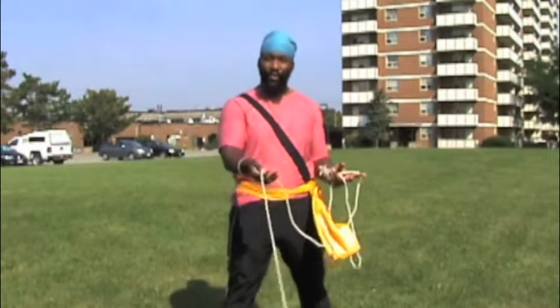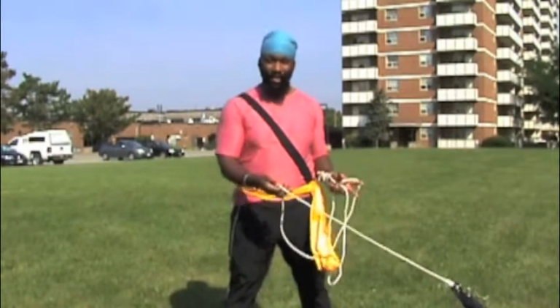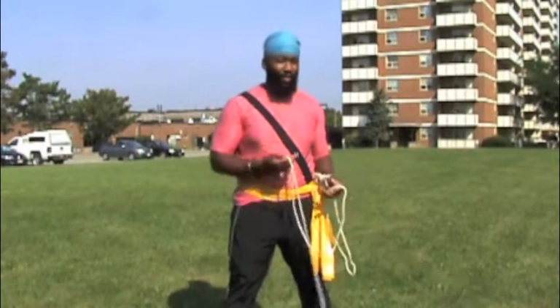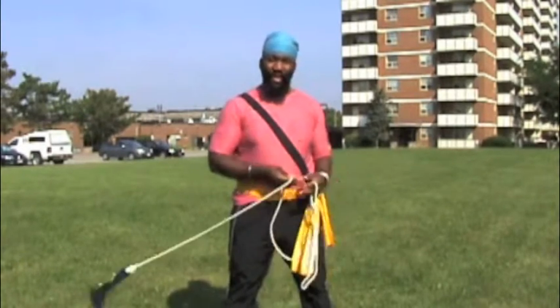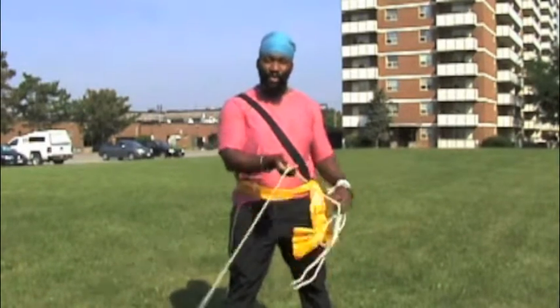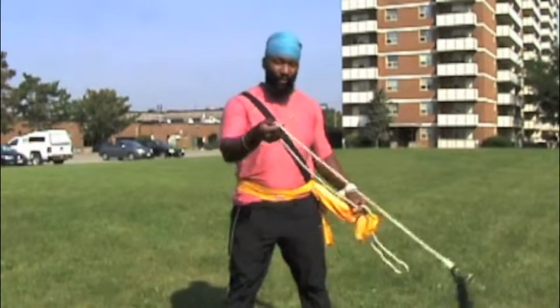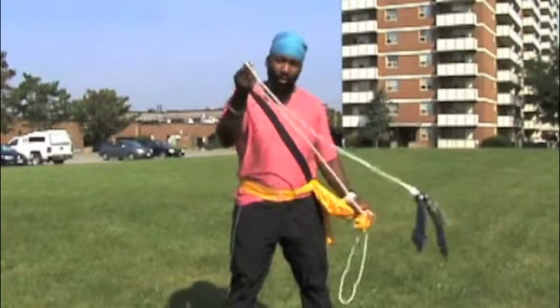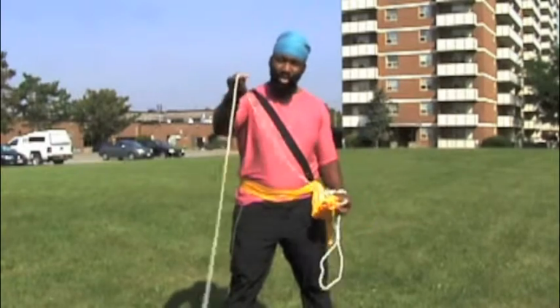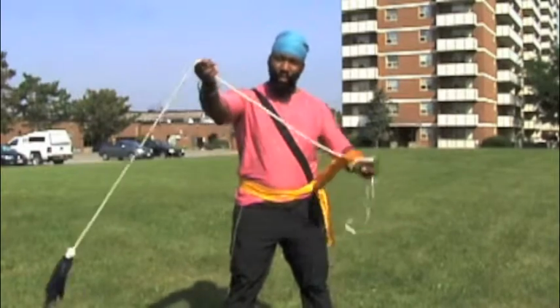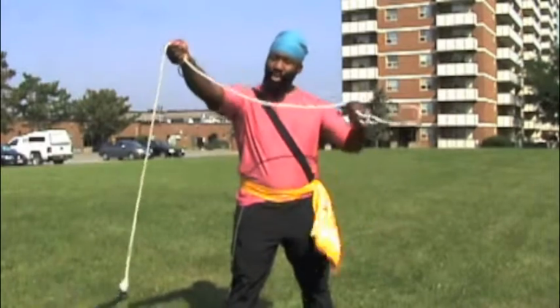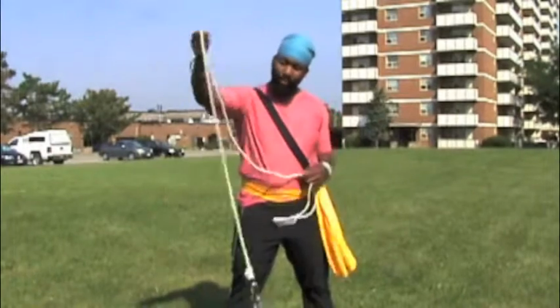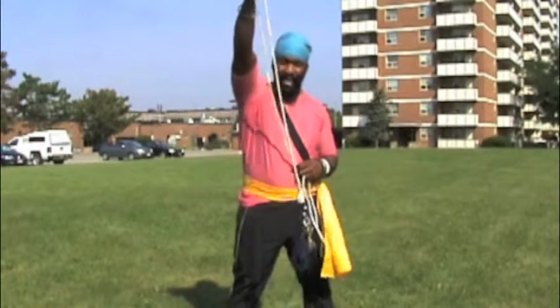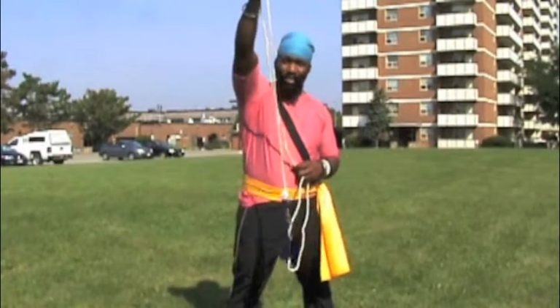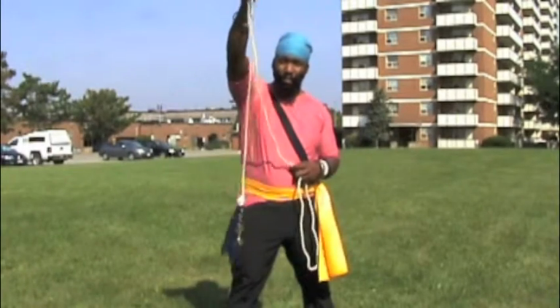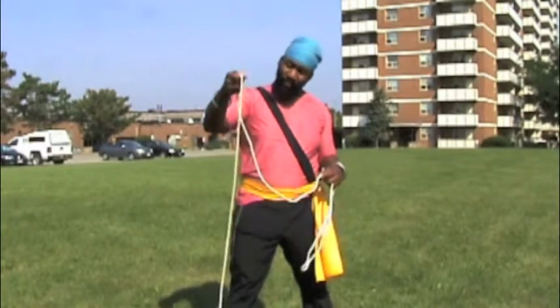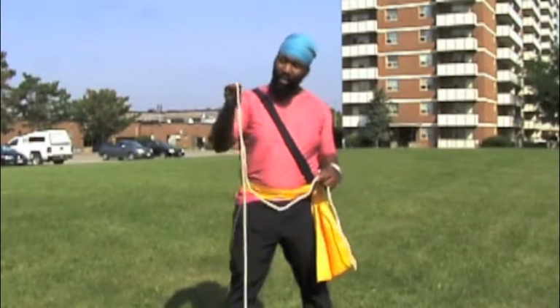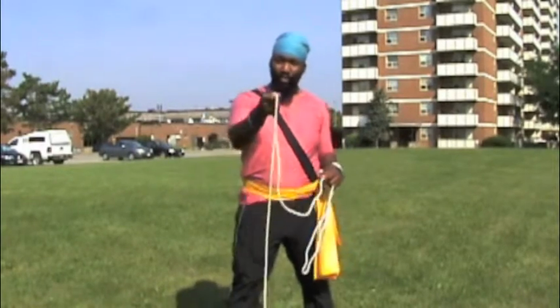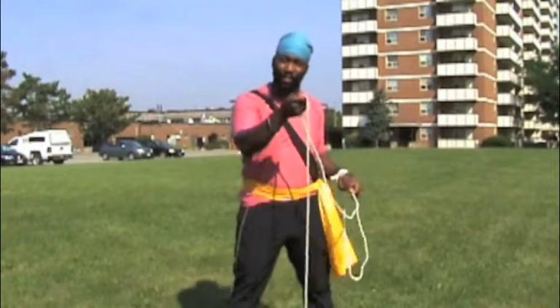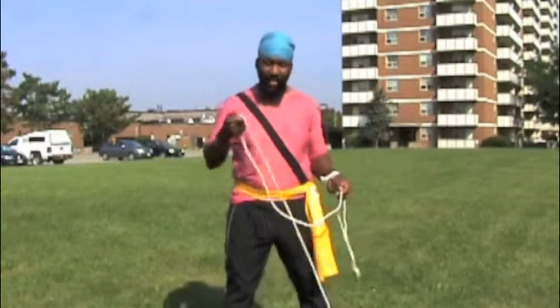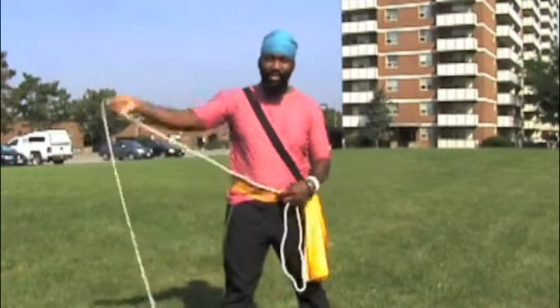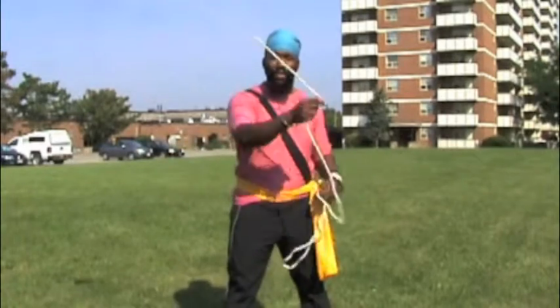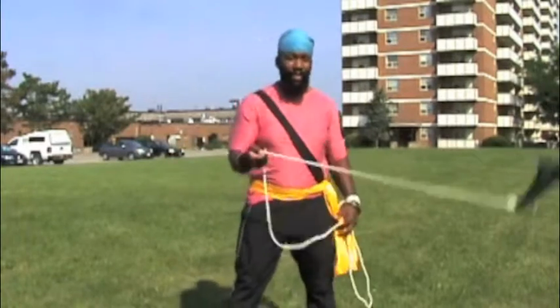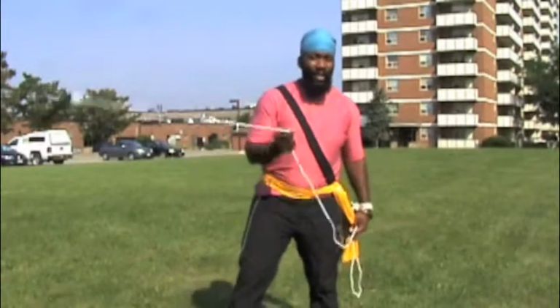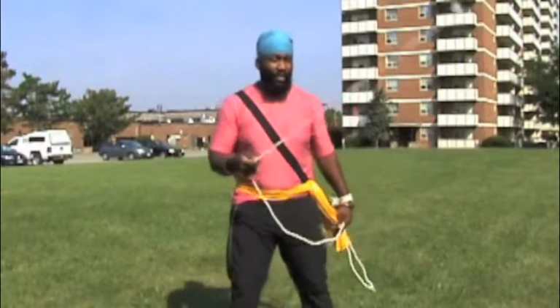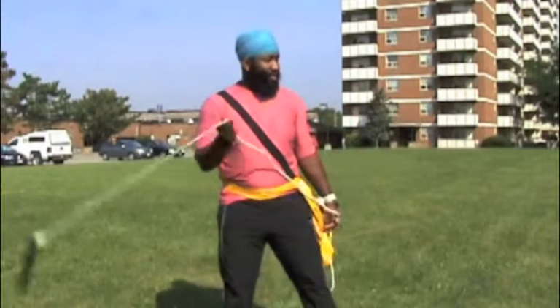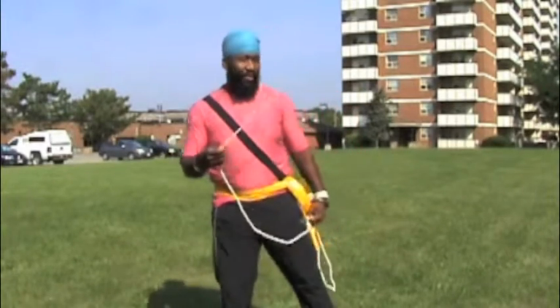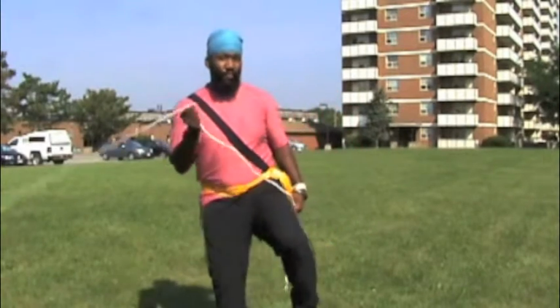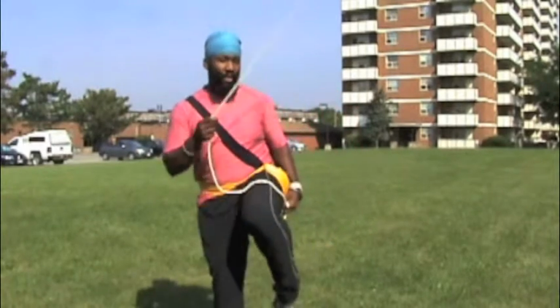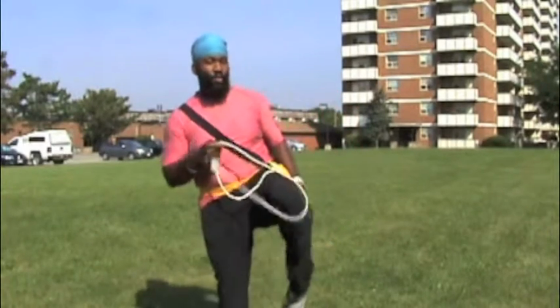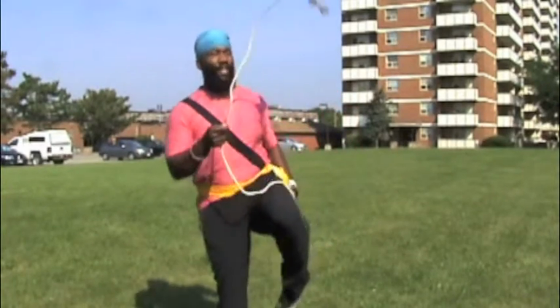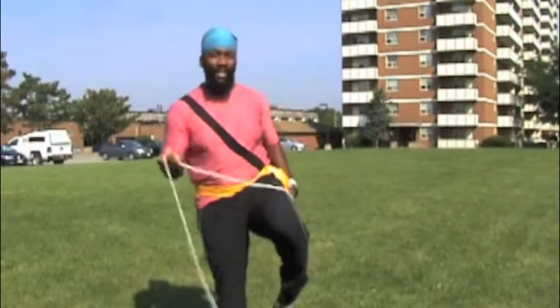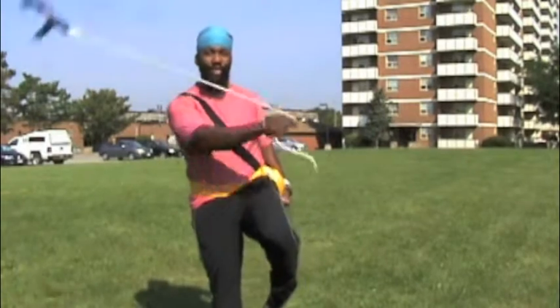First, you want to start pinching the rope. Make sure you have enough length of rope. Pinch the rope — don't let it slide through your fingers. Get into your stance, over the knee, and then let it shoot off.